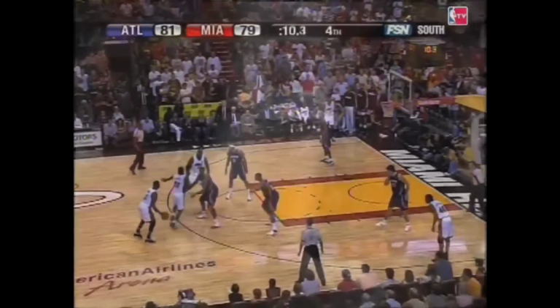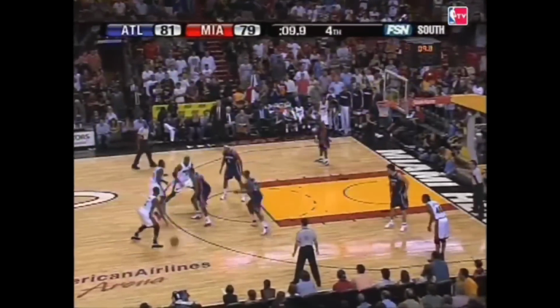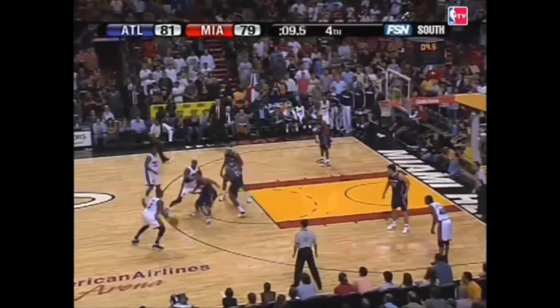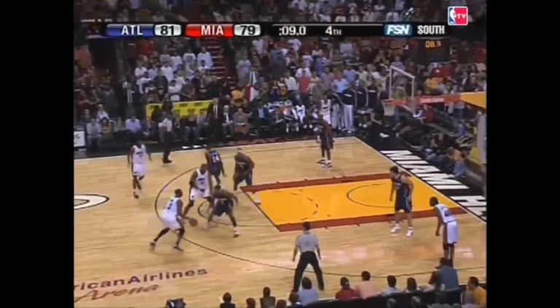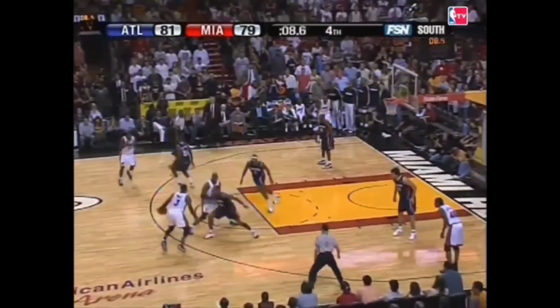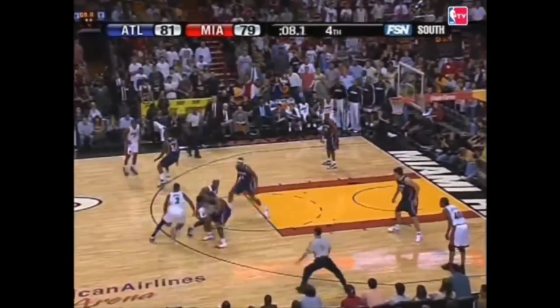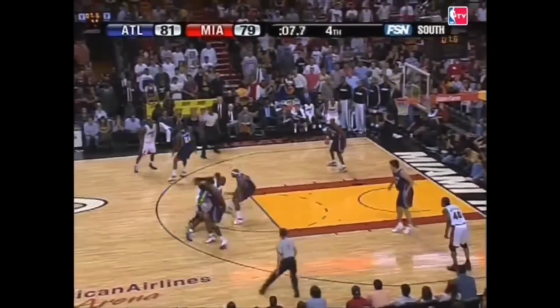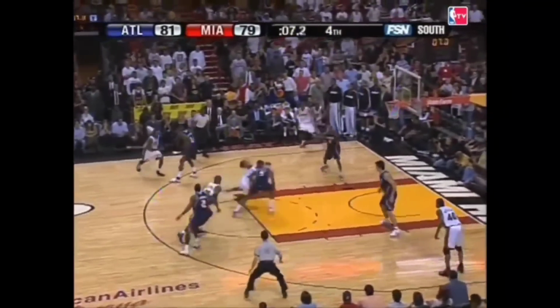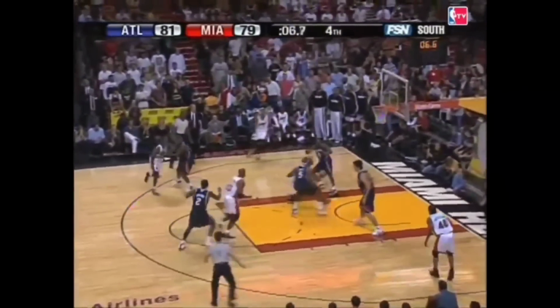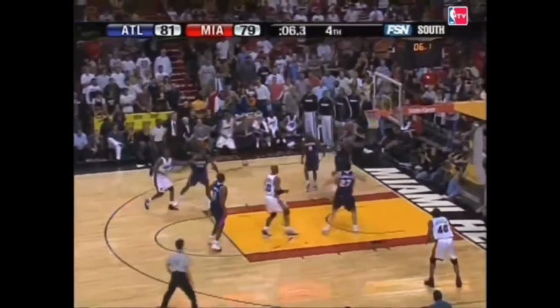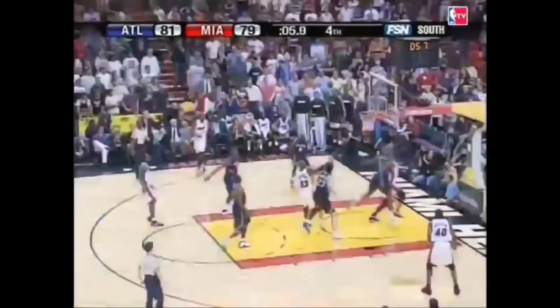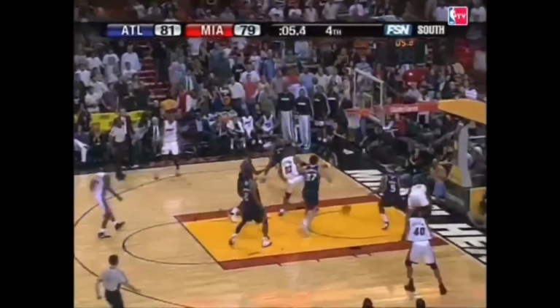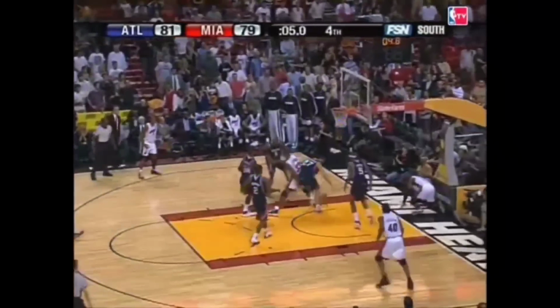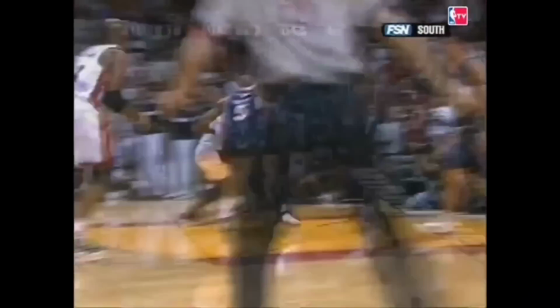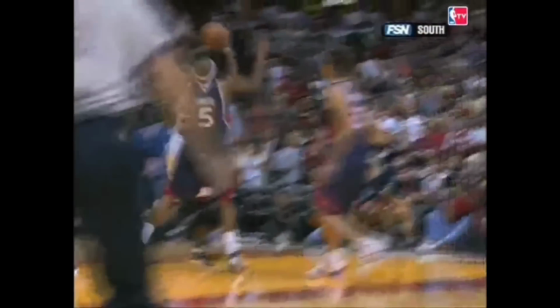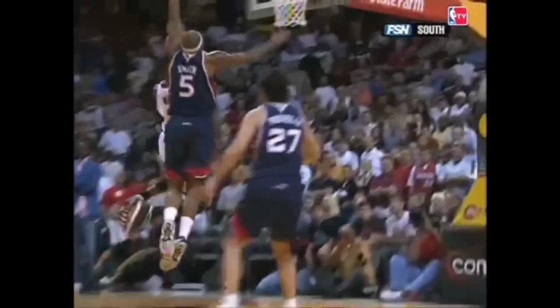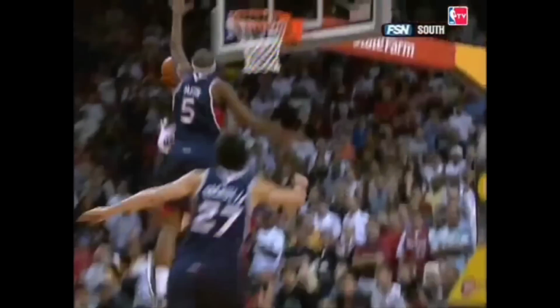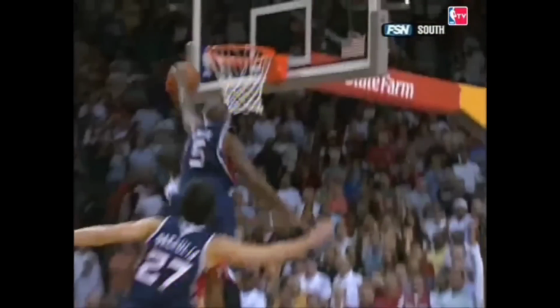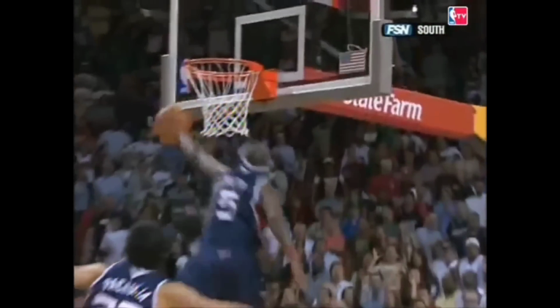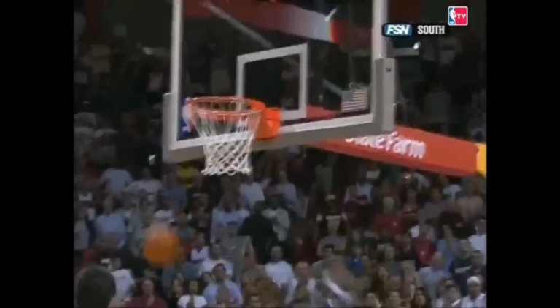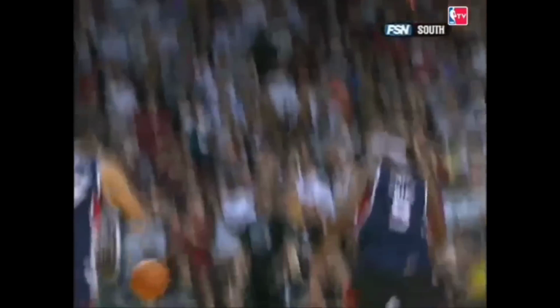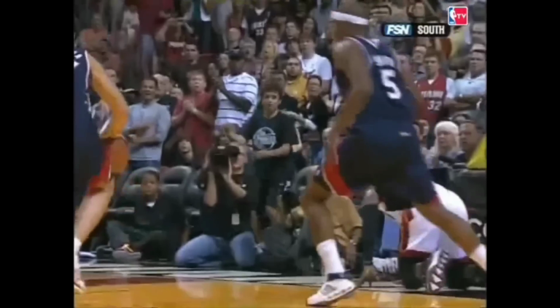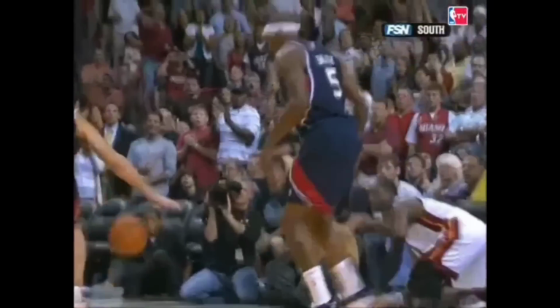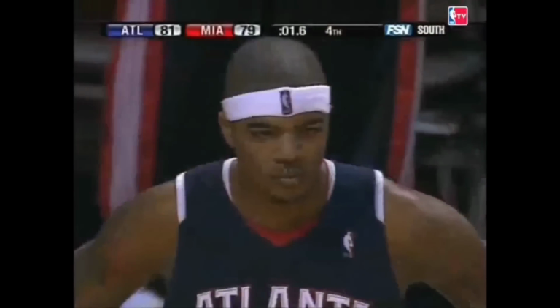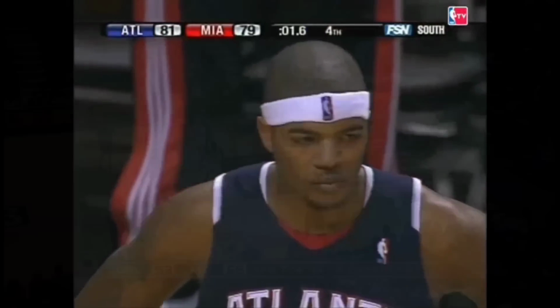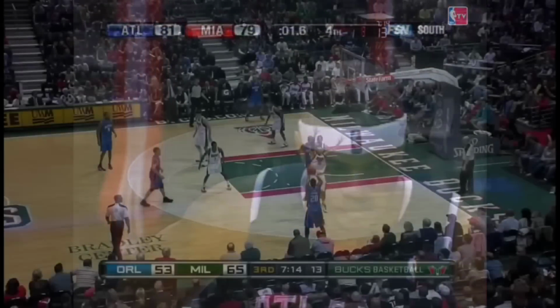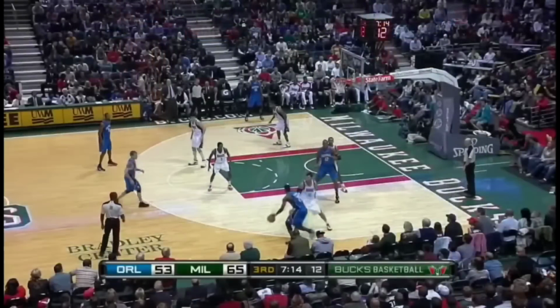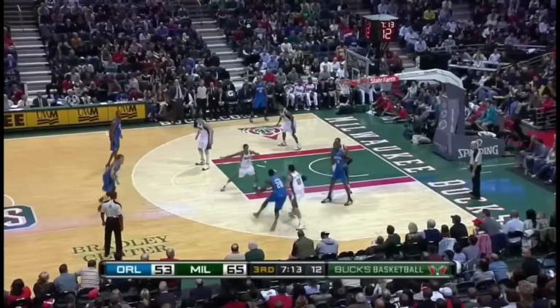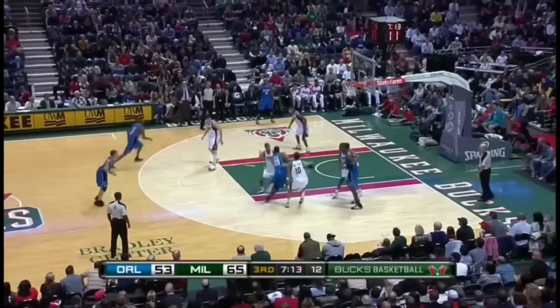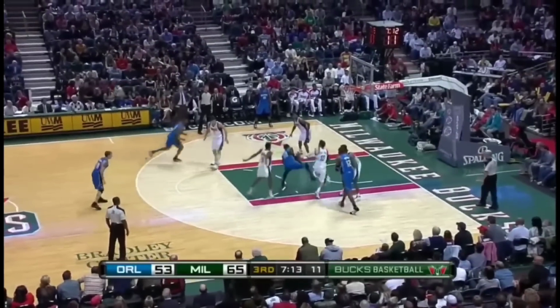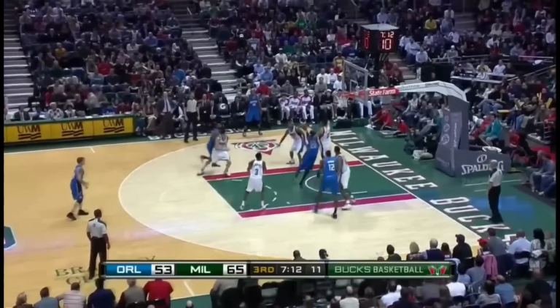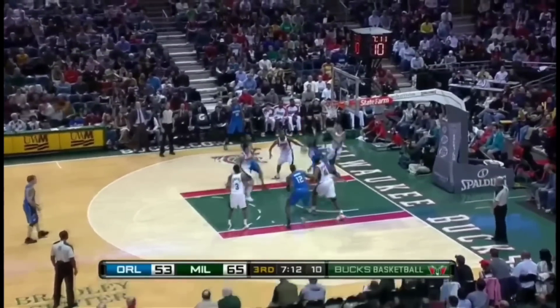Joe against Dwyane Wade — D-Wade drives it, takes it up, blocked by Josh Smith. Loose ball, Hawks have it. Two seconds. That jumper, and he pops — now he's going to extend the defense.